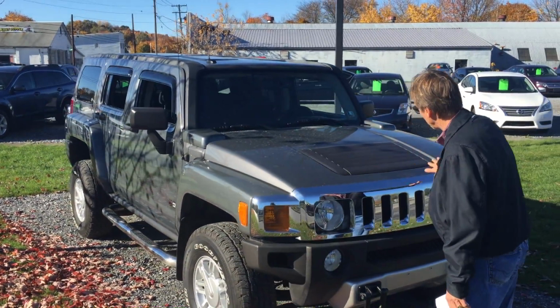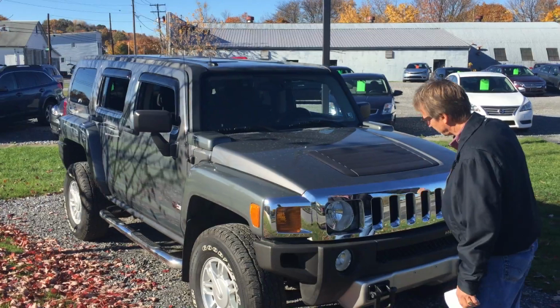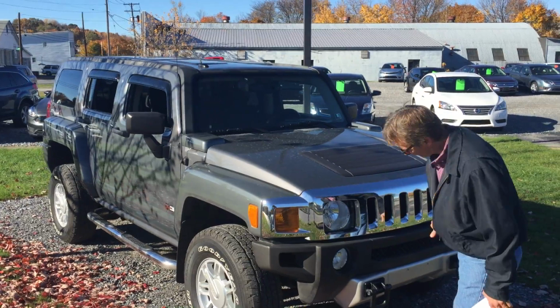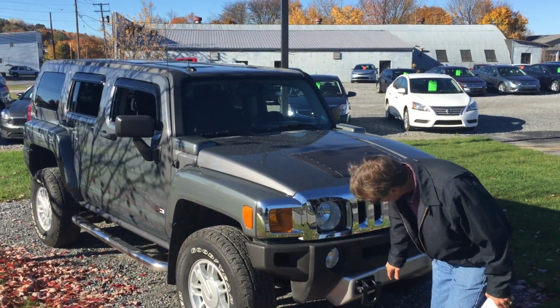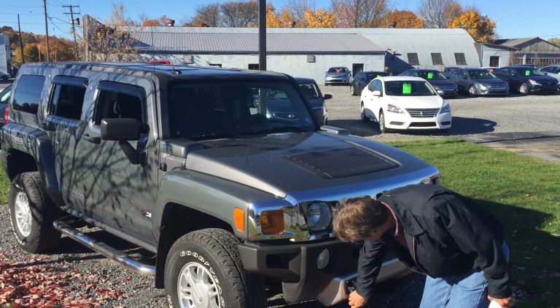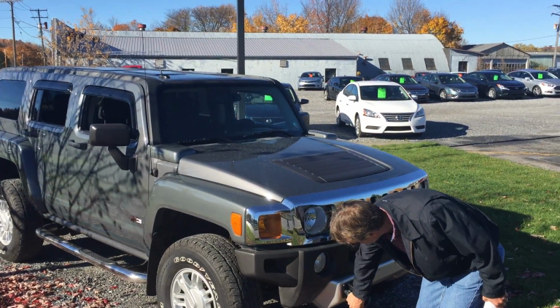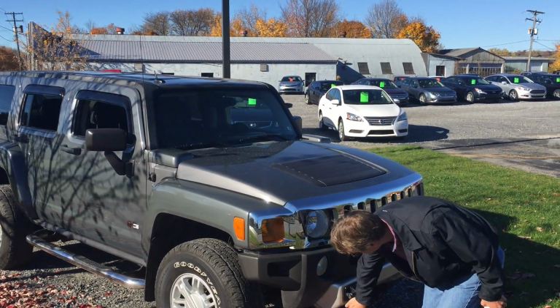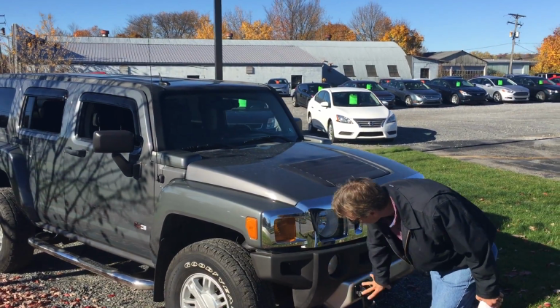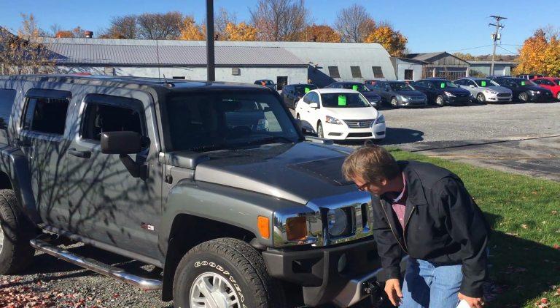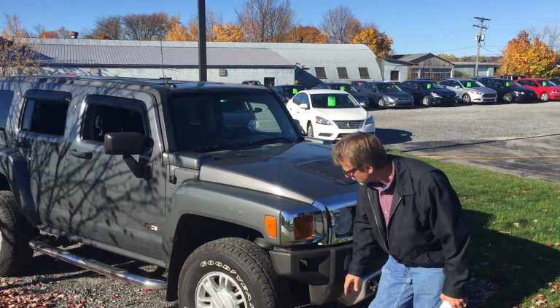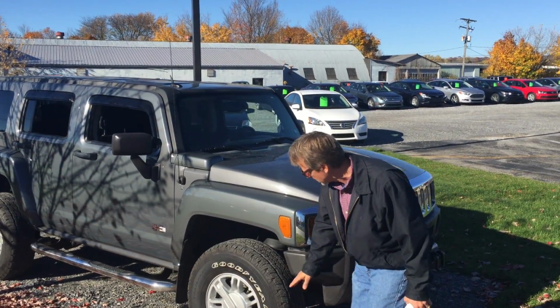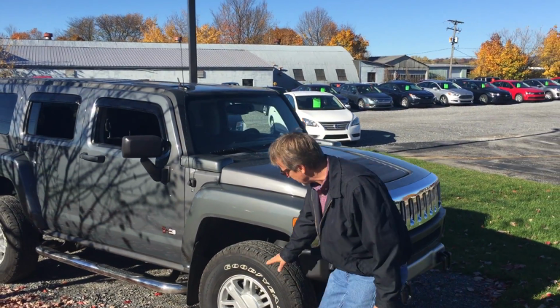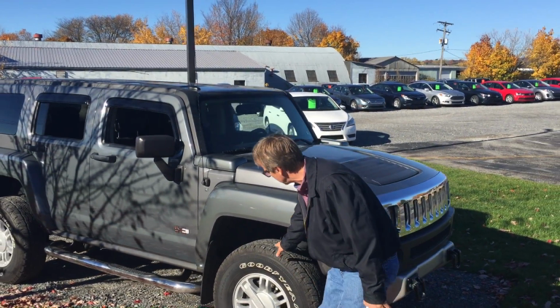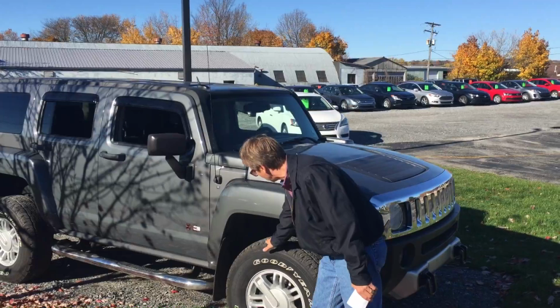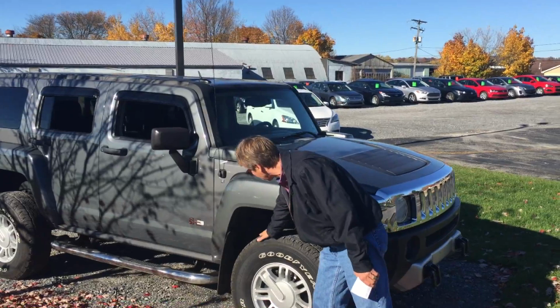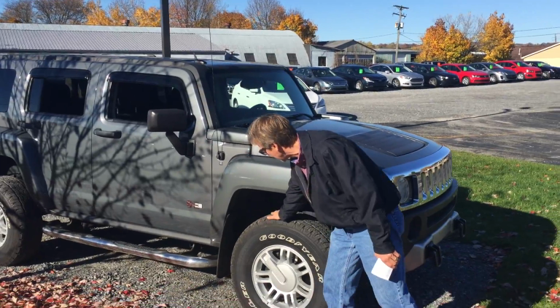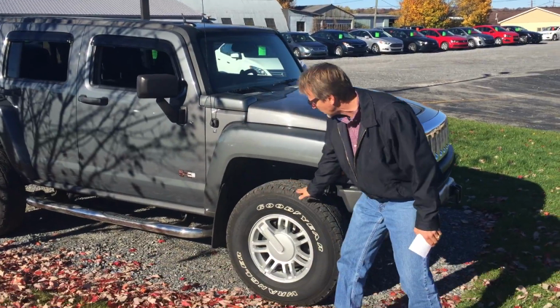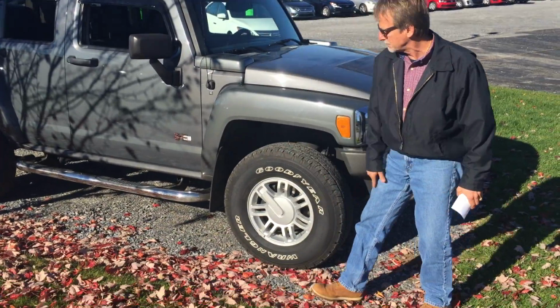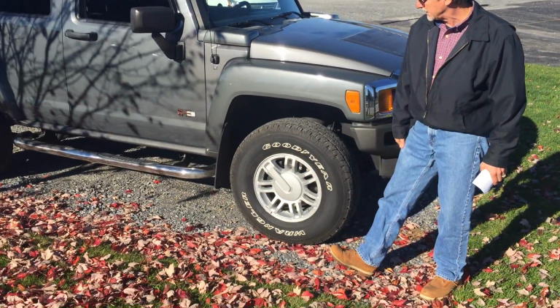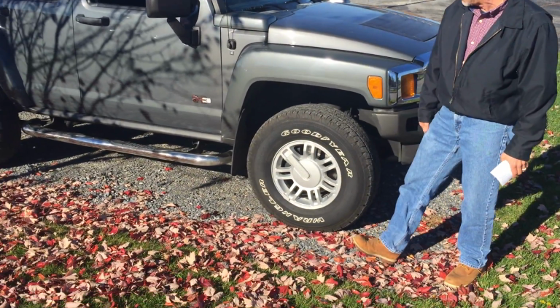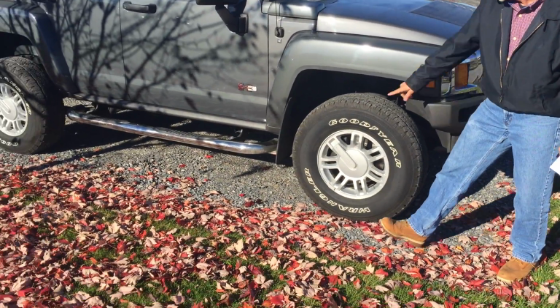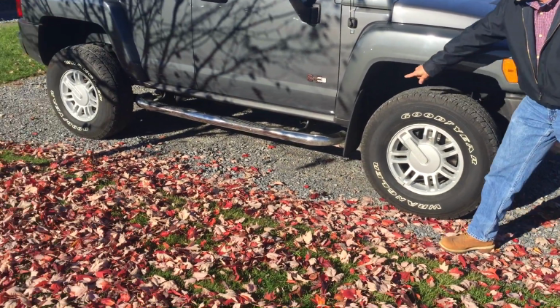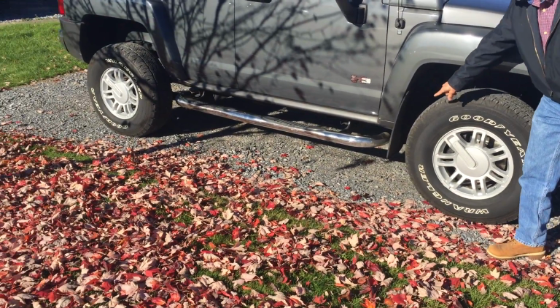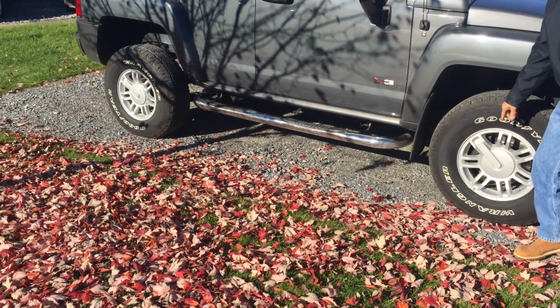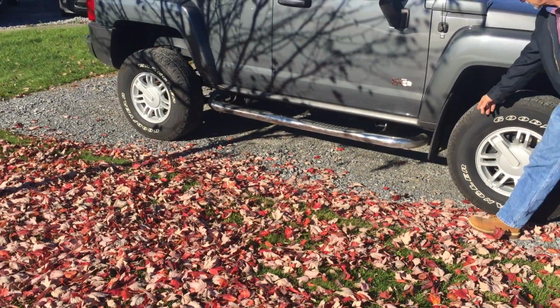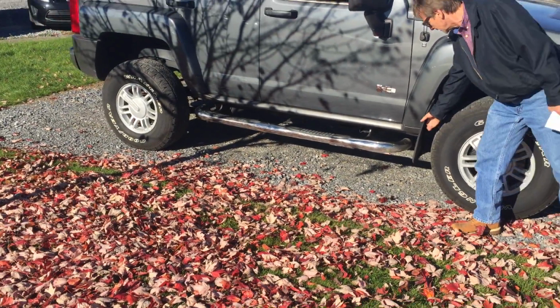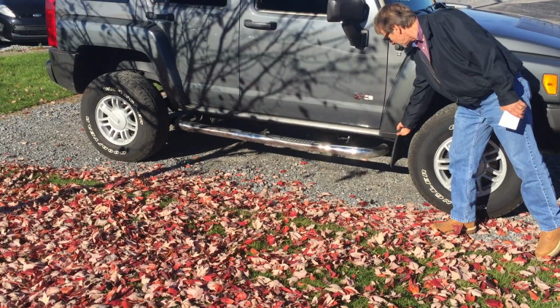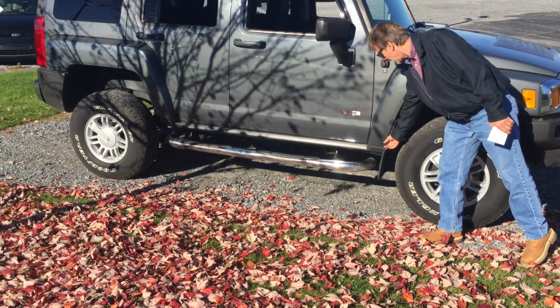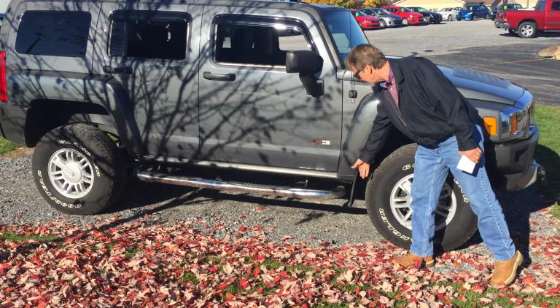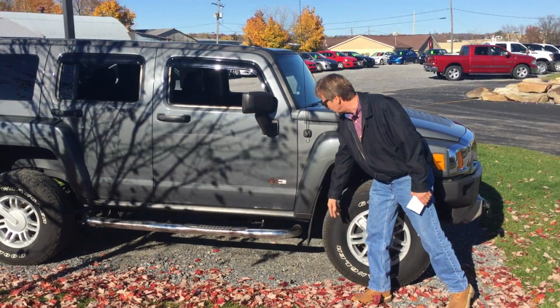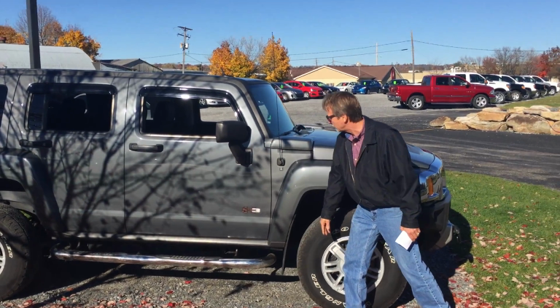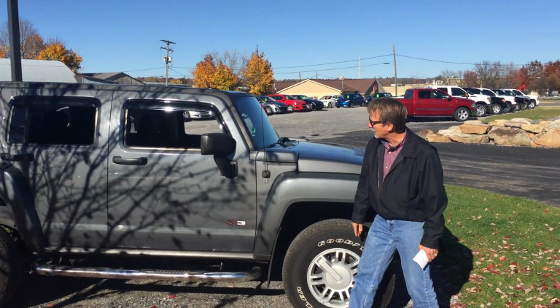No chips on the front. No rust on the tail hooks. Nice Goodyear Wrangler tires with lots of meat left. Stainless steel rails. Nice heavy duty flats.